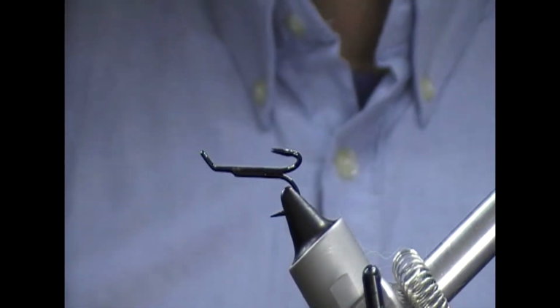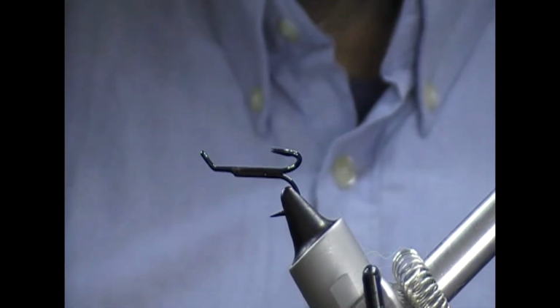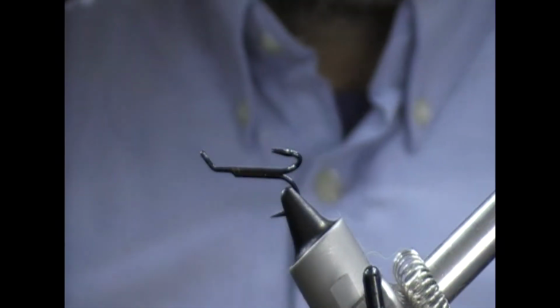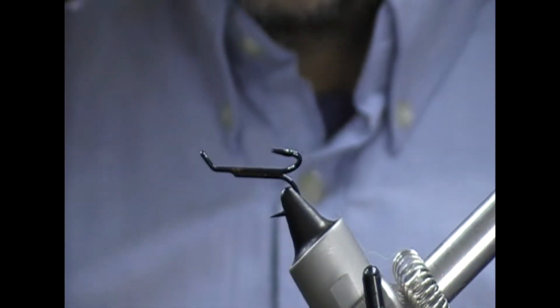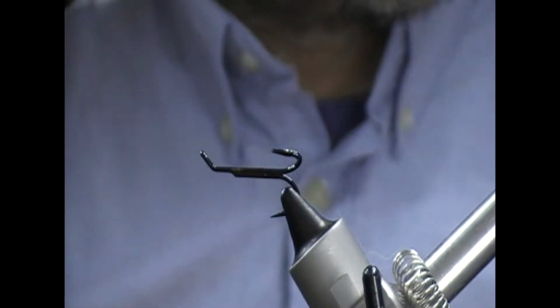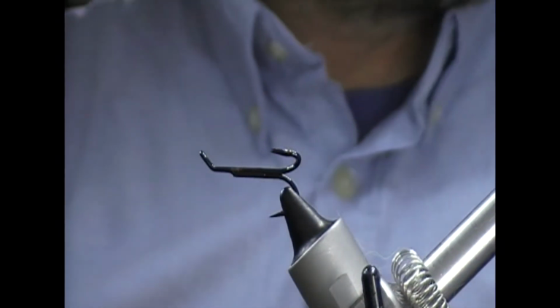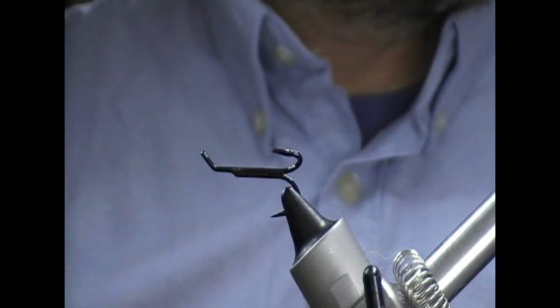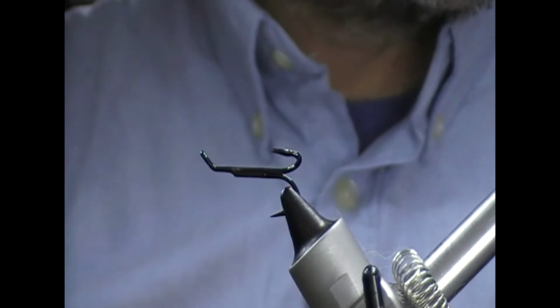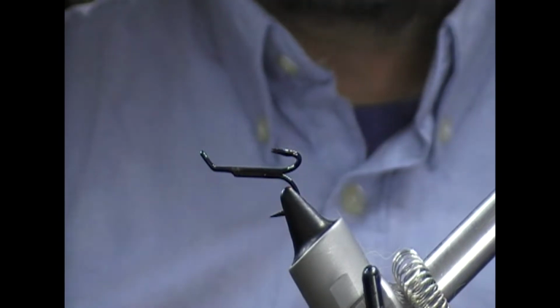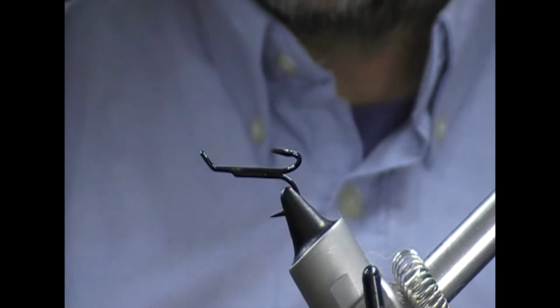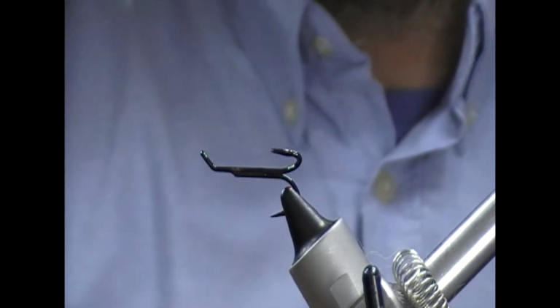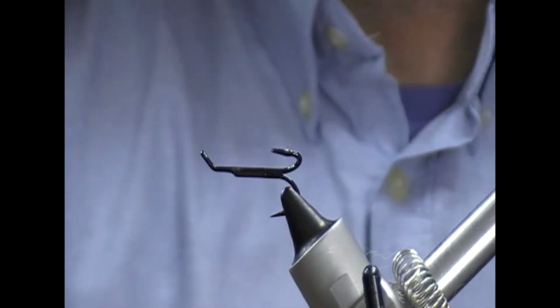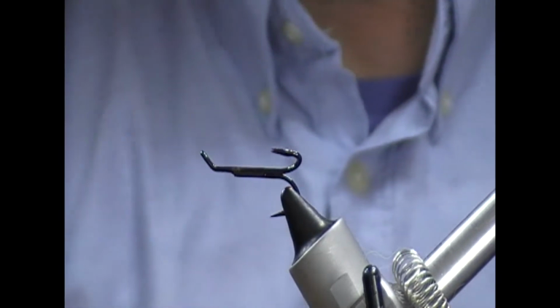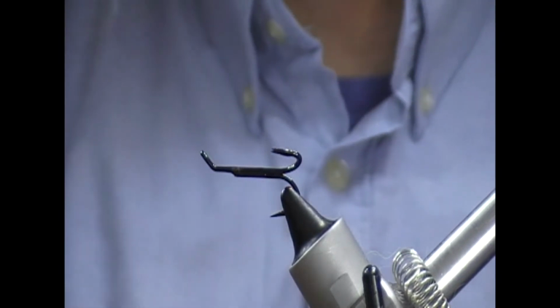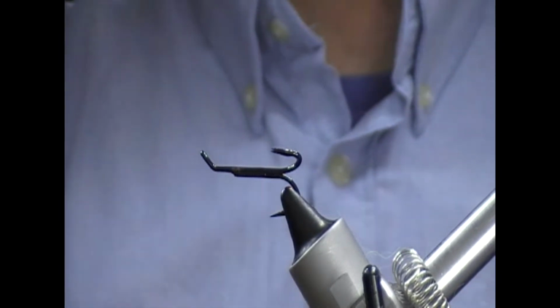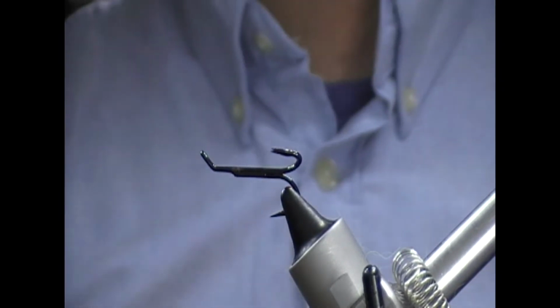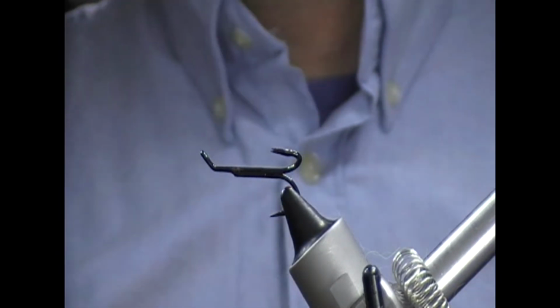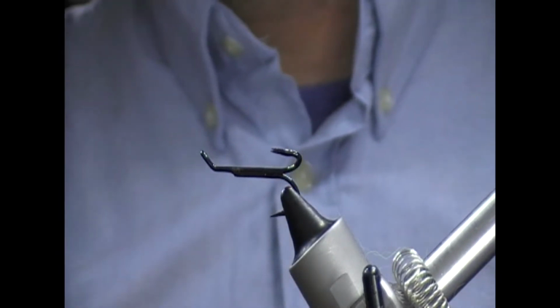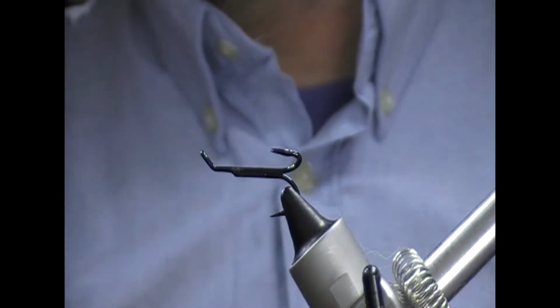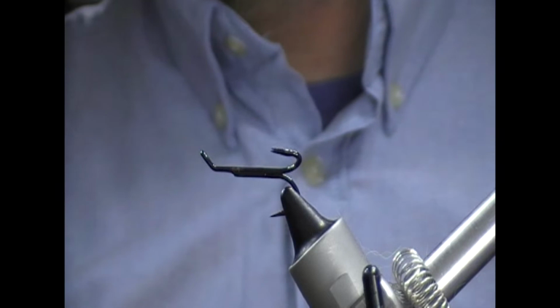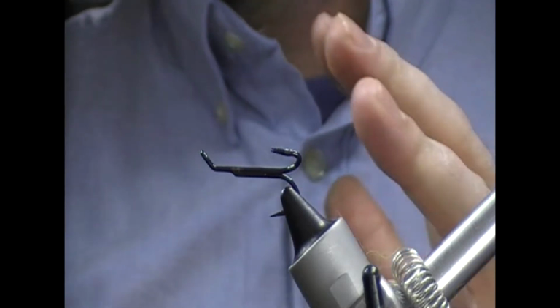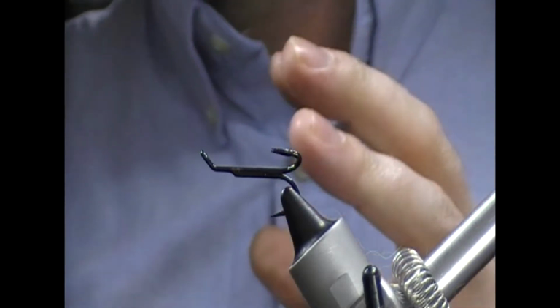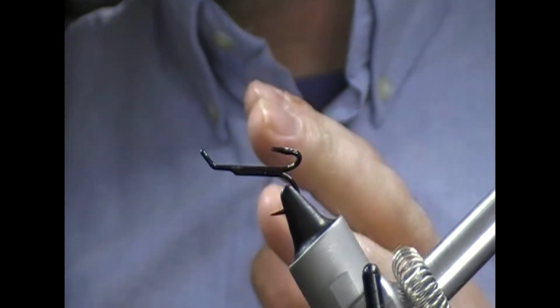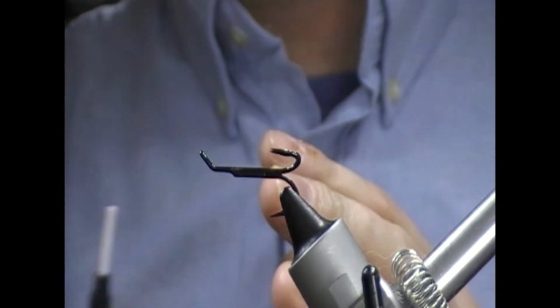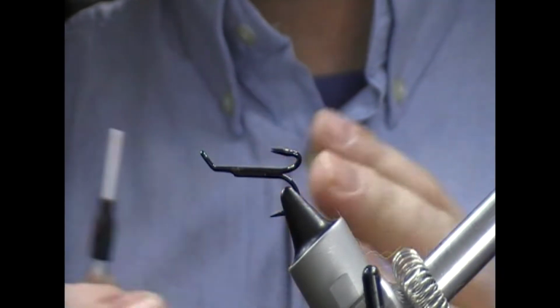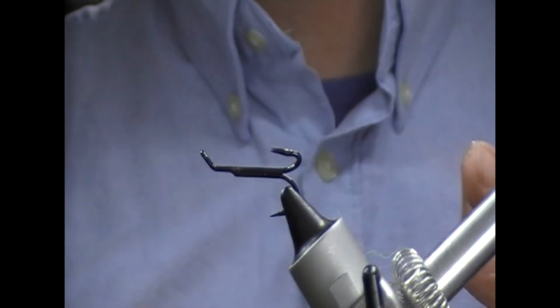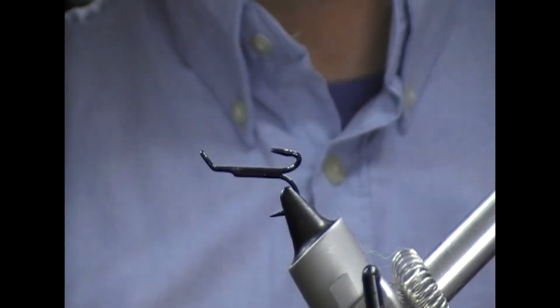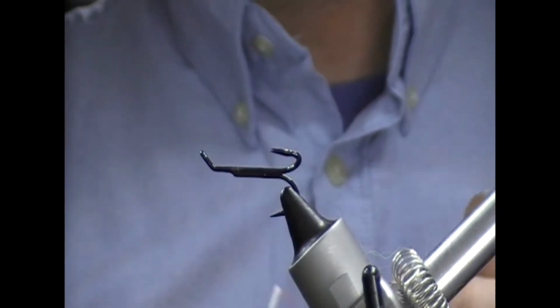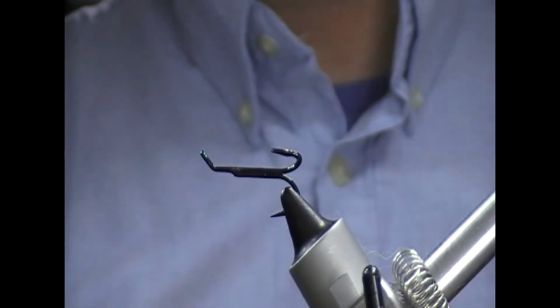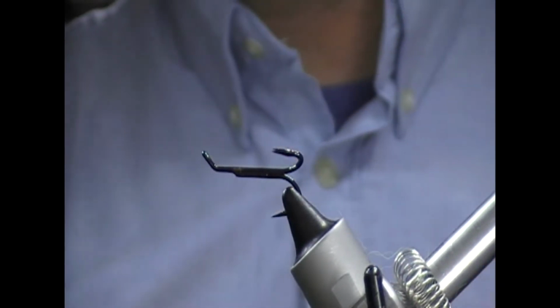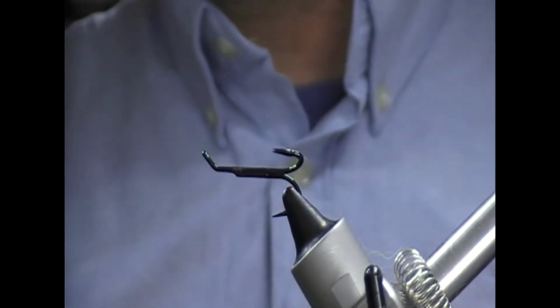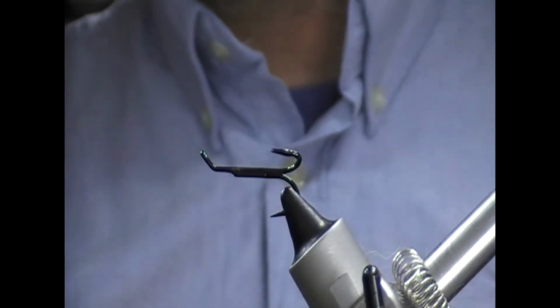Hi guys, welcome to another edition of Thyme Flies. This time we are going to have a Salmon Flay. This is a halfway house between a Kelvin Shrimp and a McCormack Shrimp.